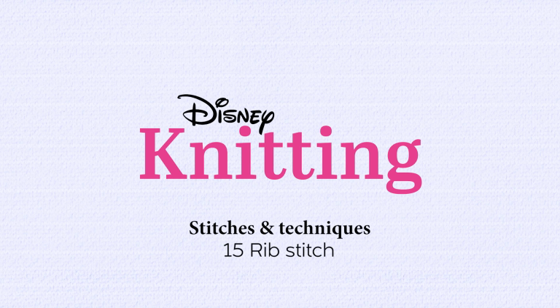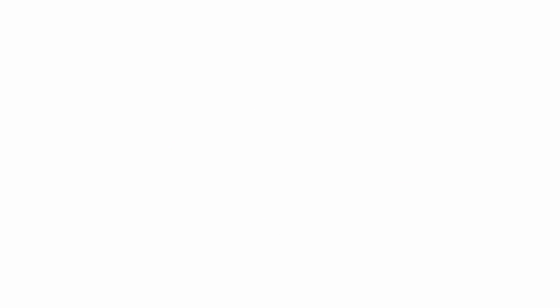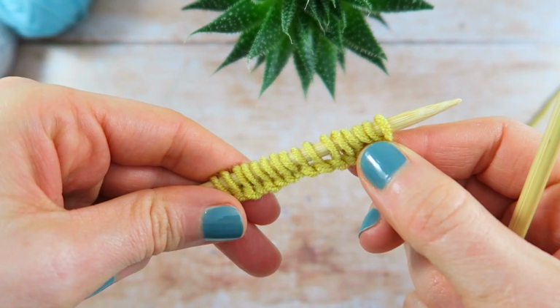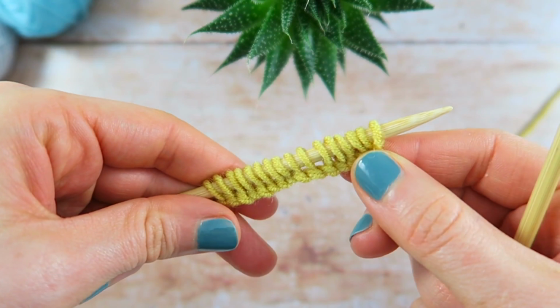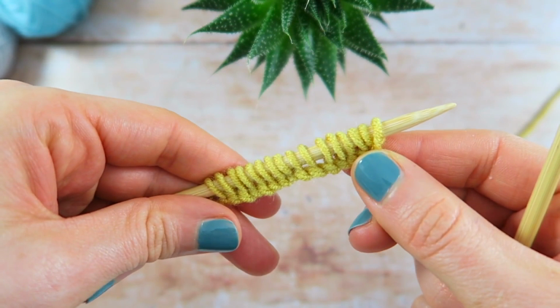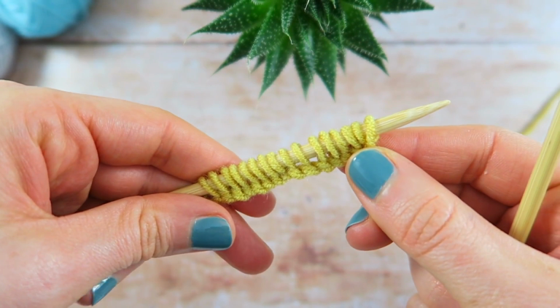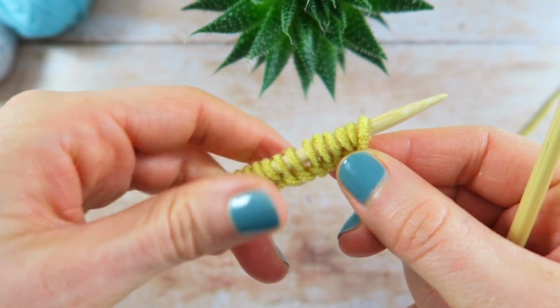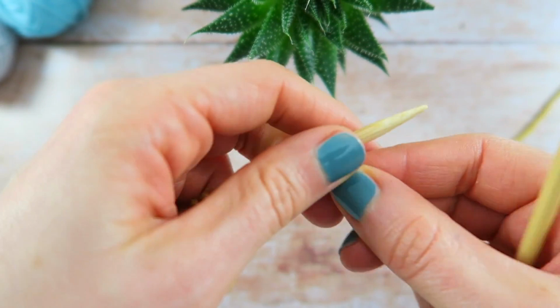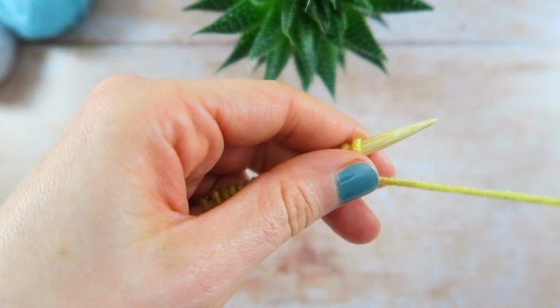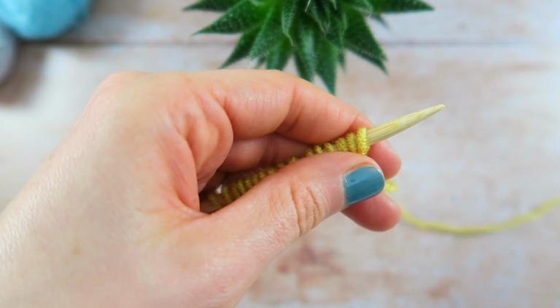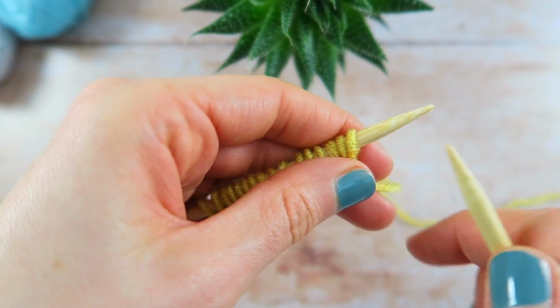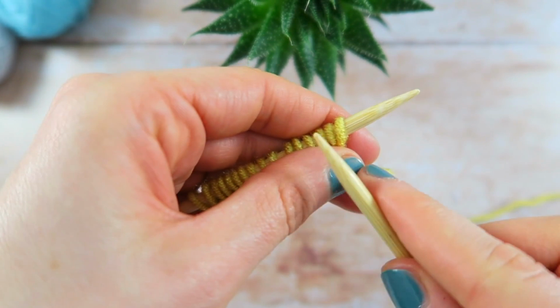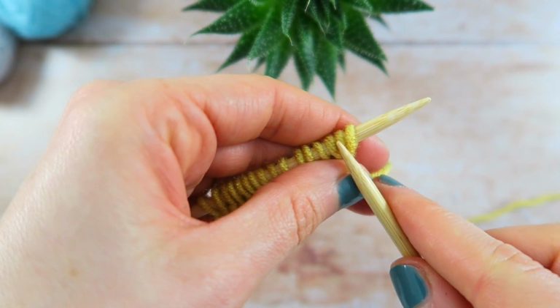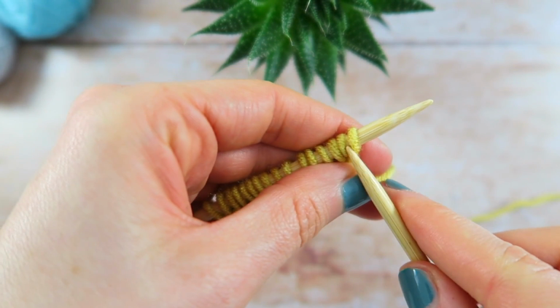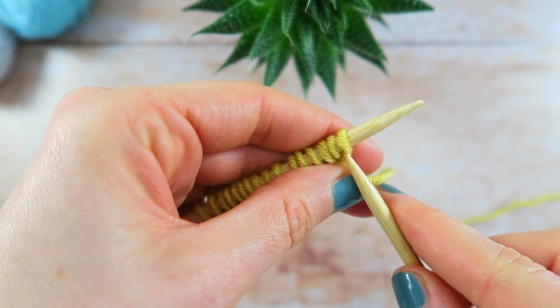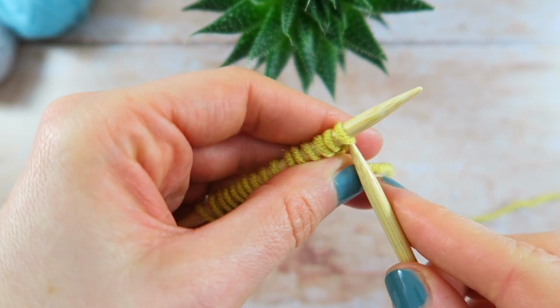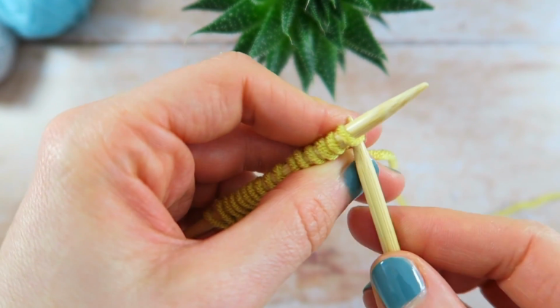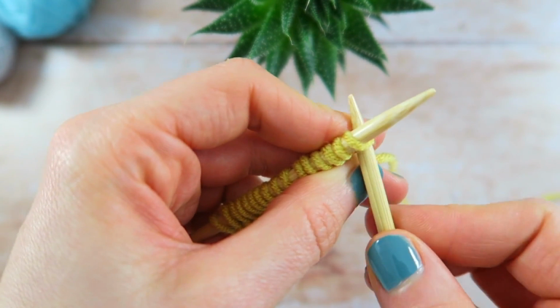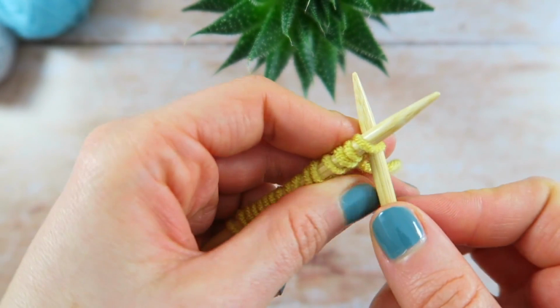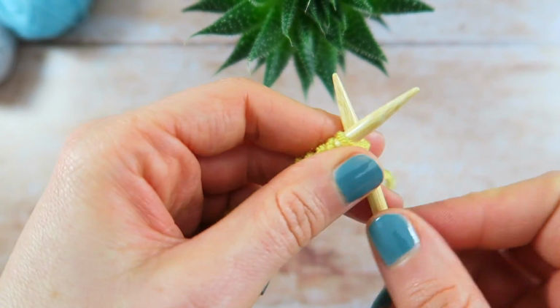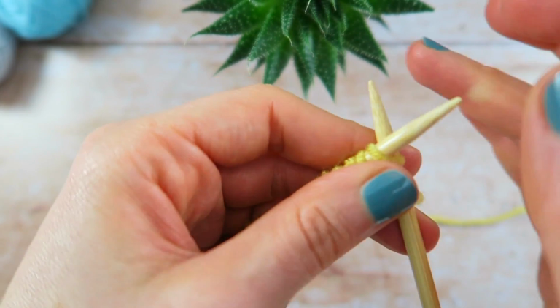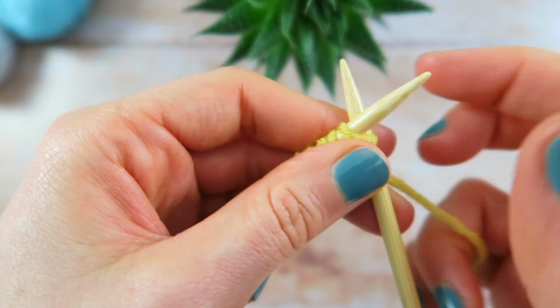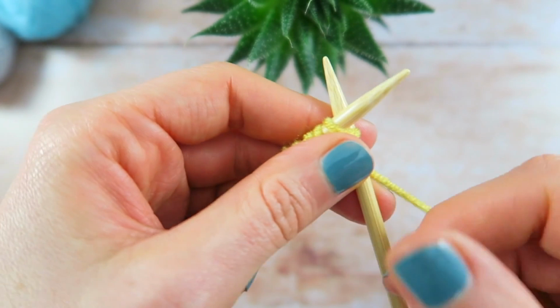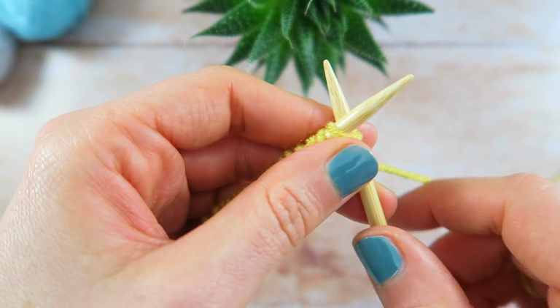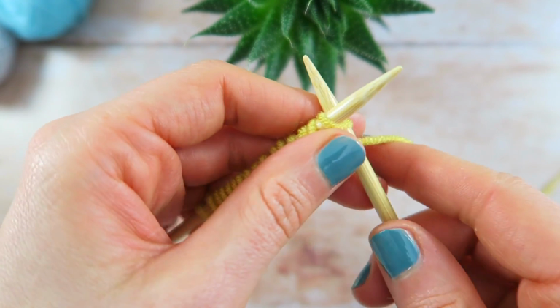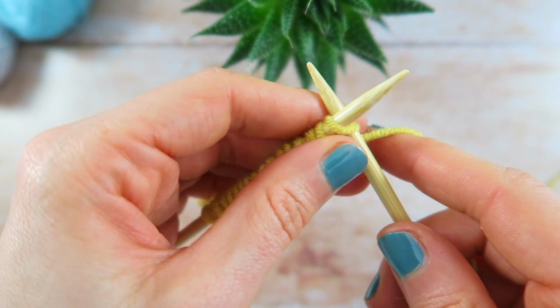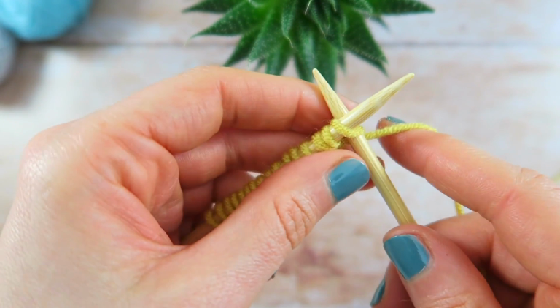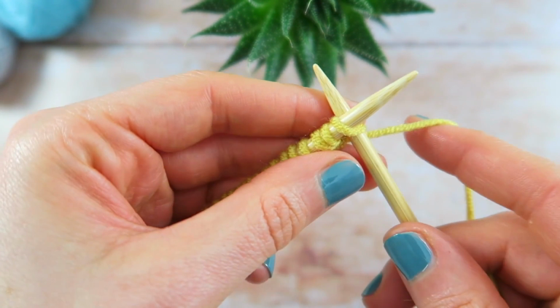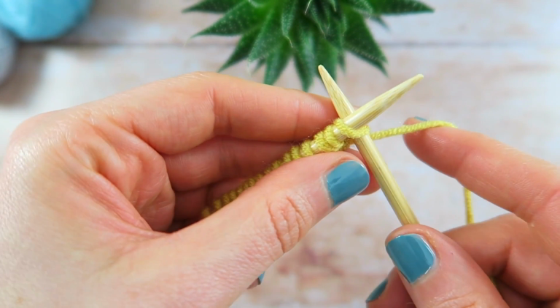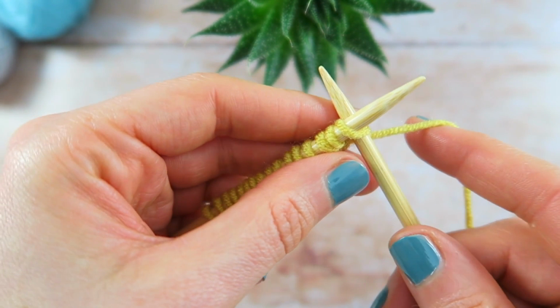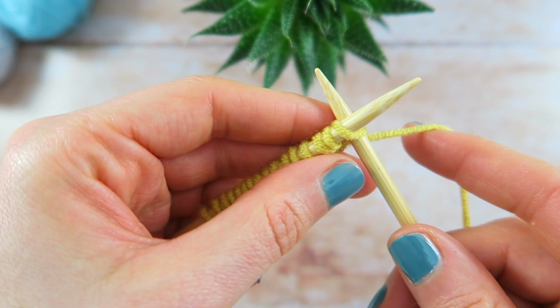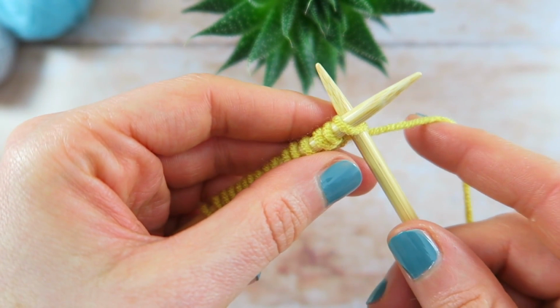Rib stitch is a stretchy pattern that's most often used for edgings on garments and accessories. It's a reversible fabric, and the one row pattern repeat is worked by alternating knit and purl stitches evenly across the row.